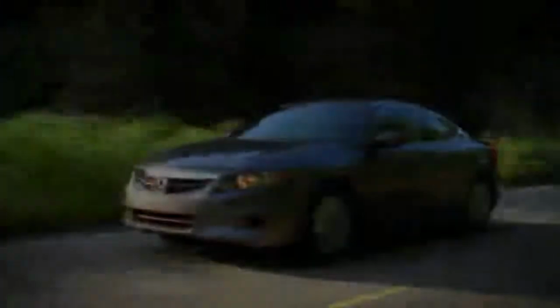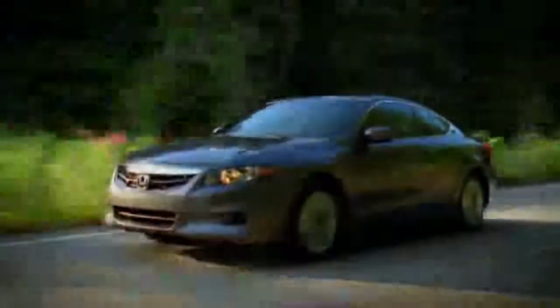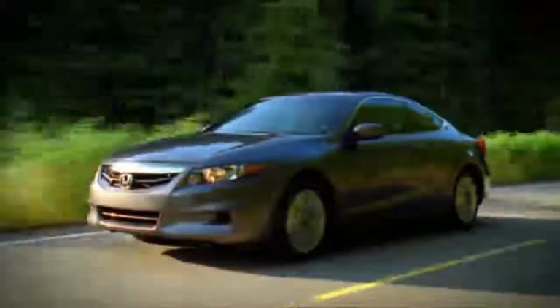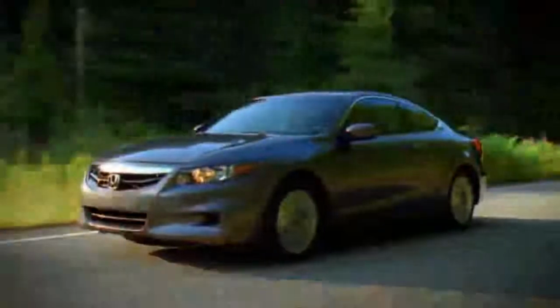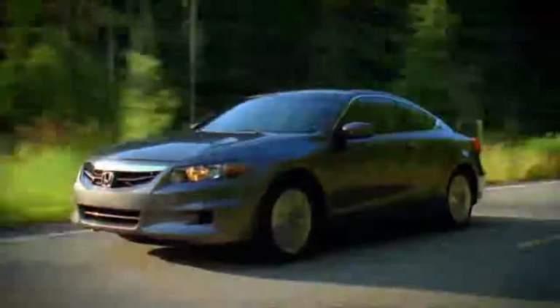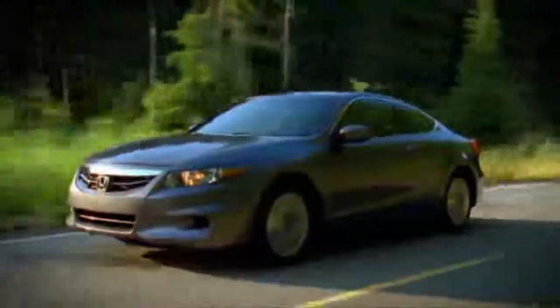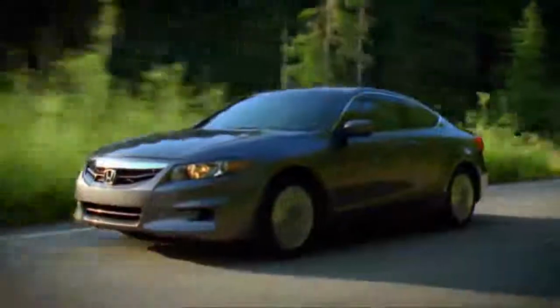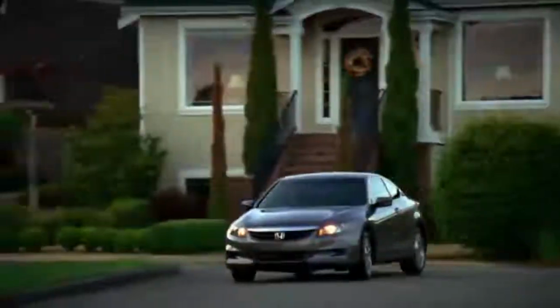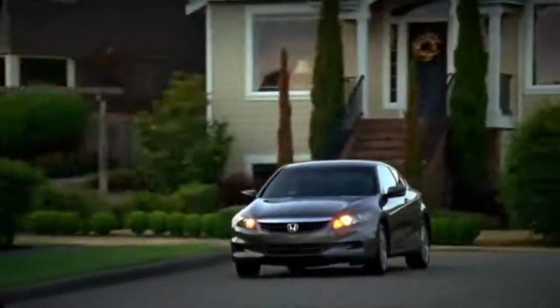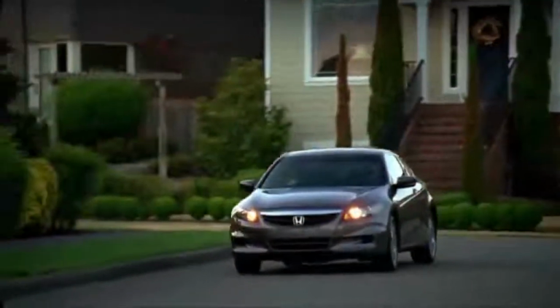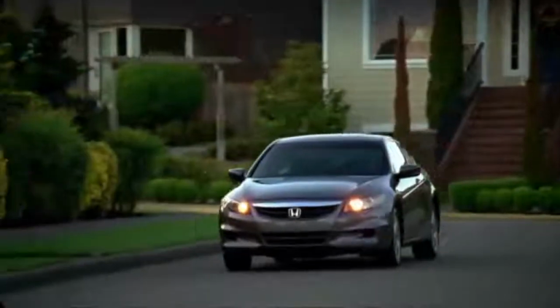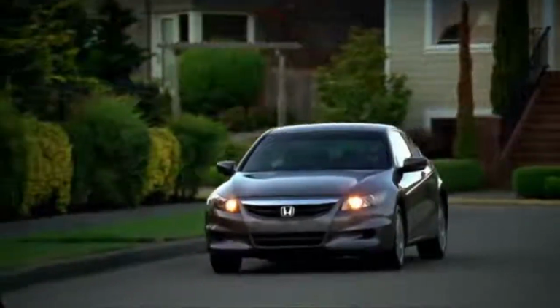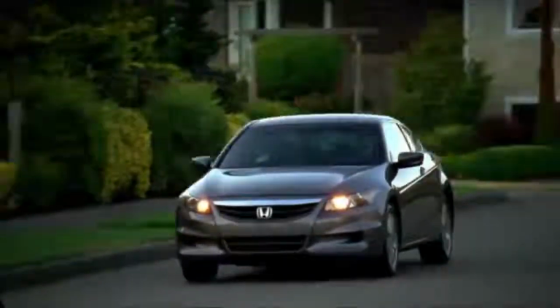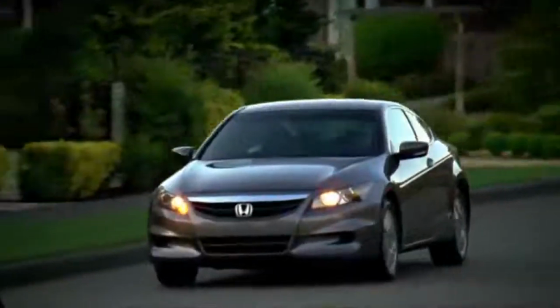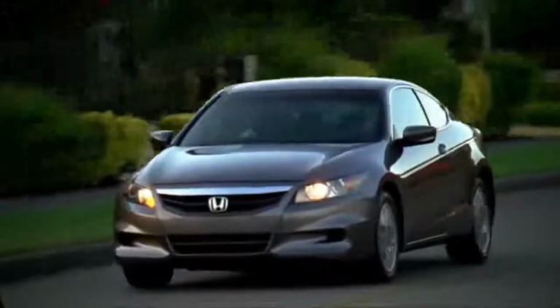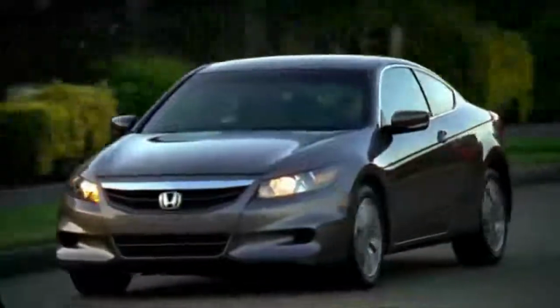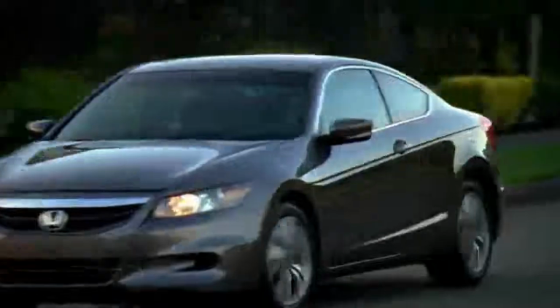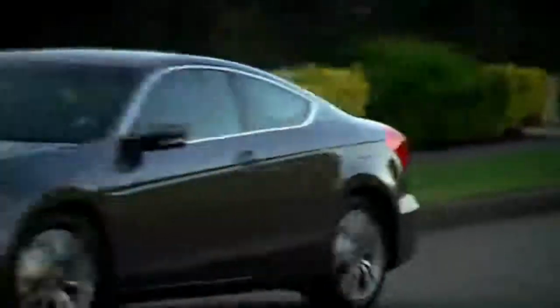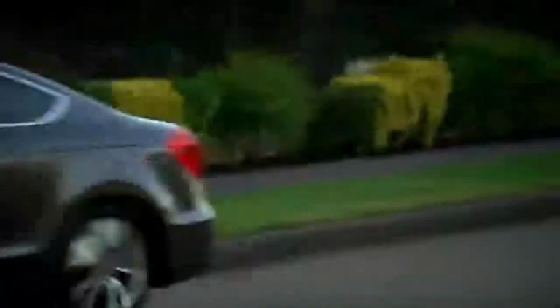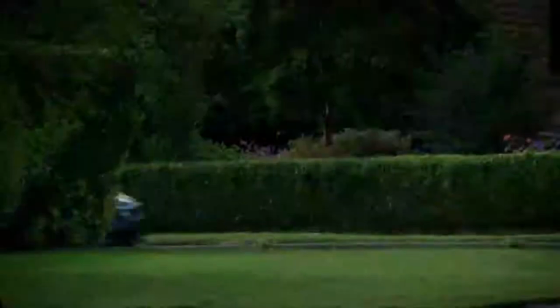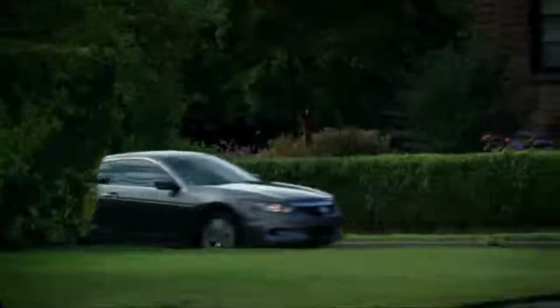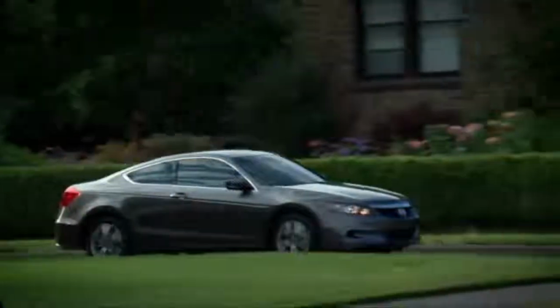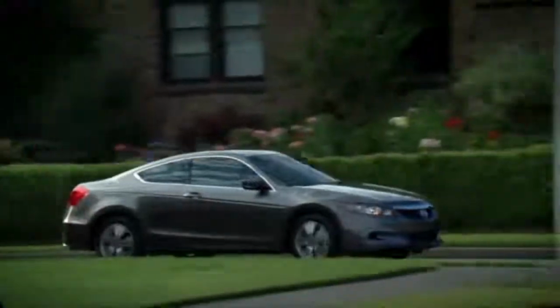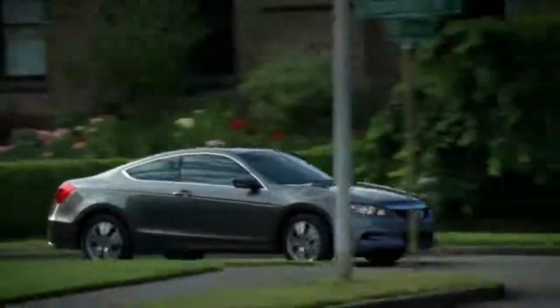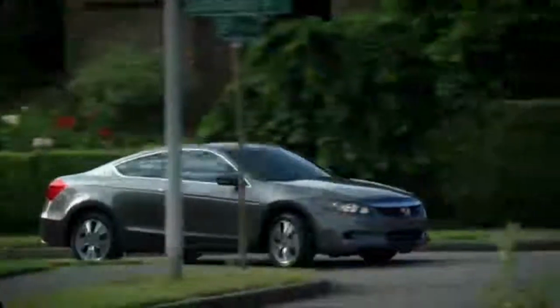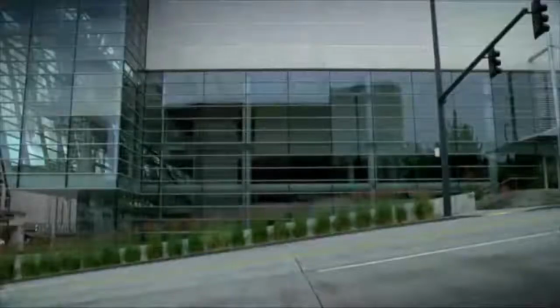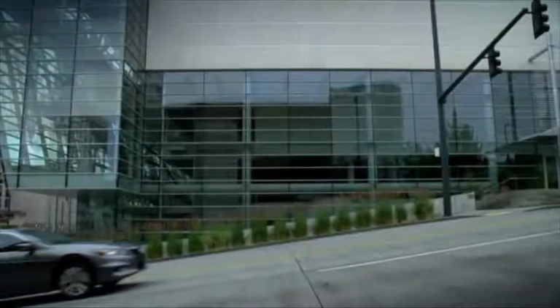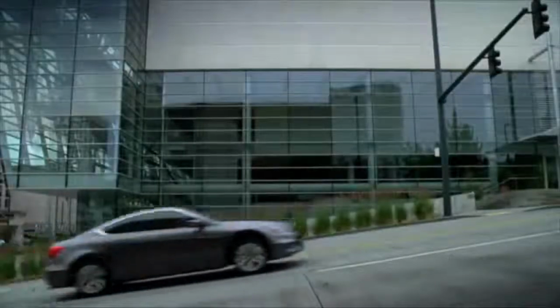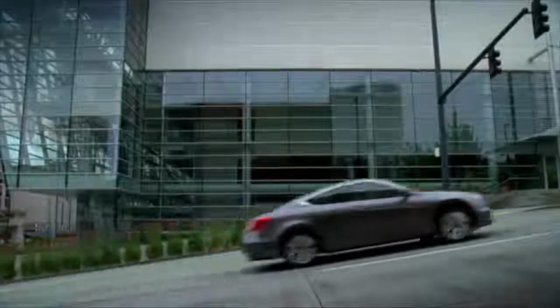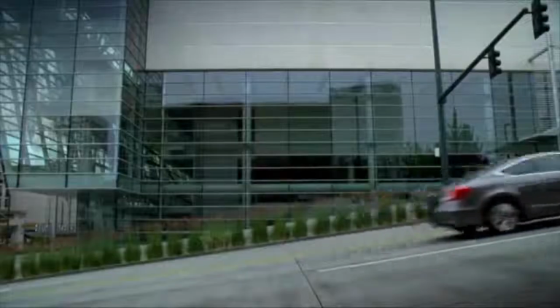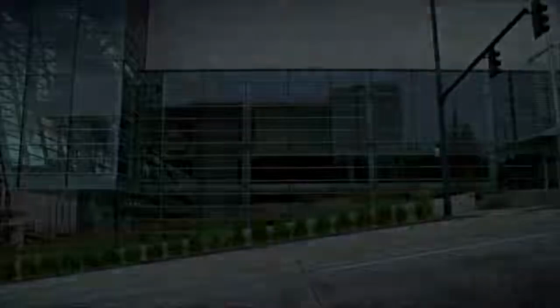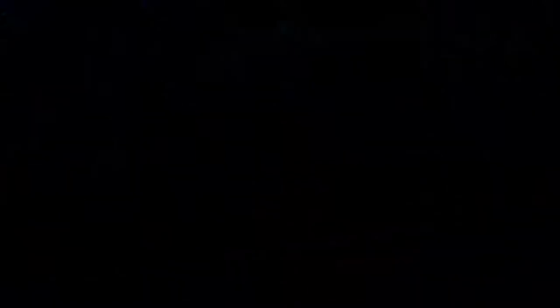The Honda Accord is our flagship sedan, our mid-sized vehicle — that's what Honda has built its name recognition on. It's a great vehicle, it's fast, and it comes in a six-speed manual transmission as well.